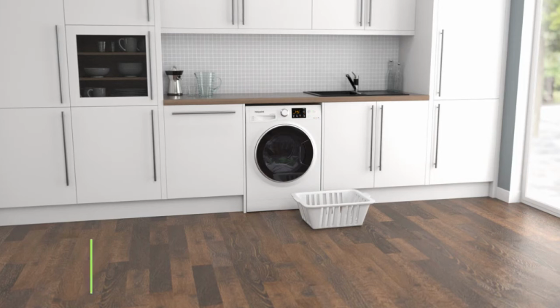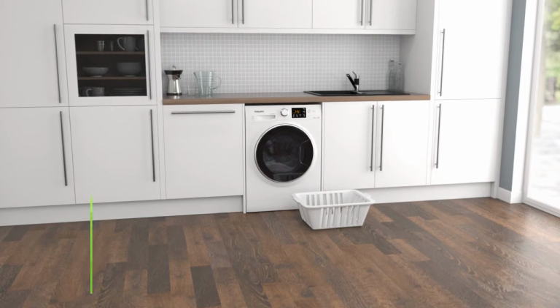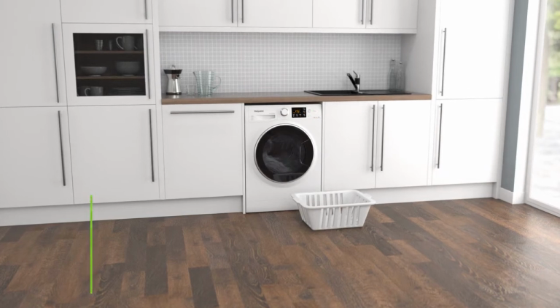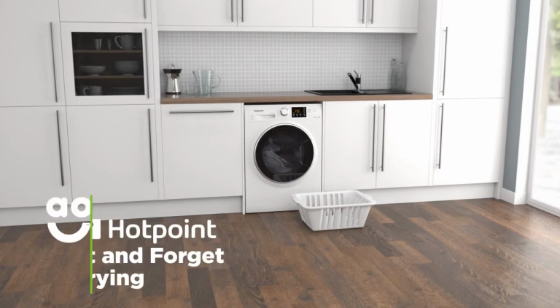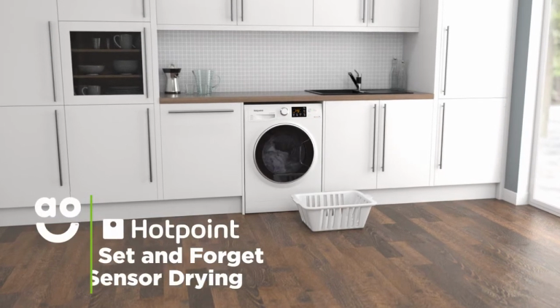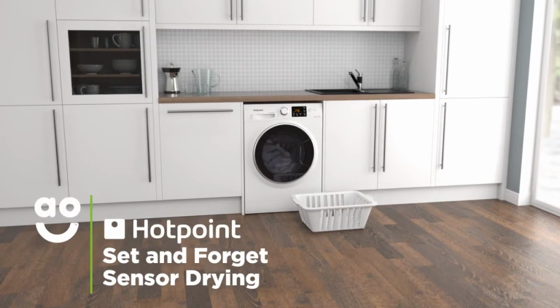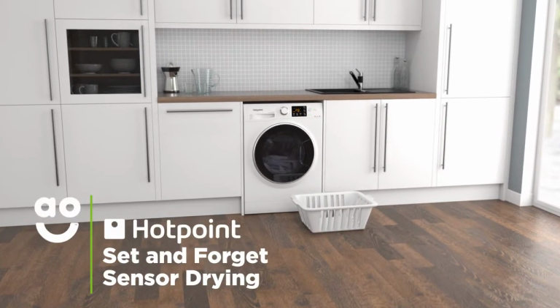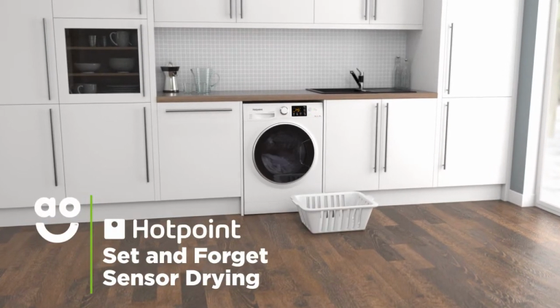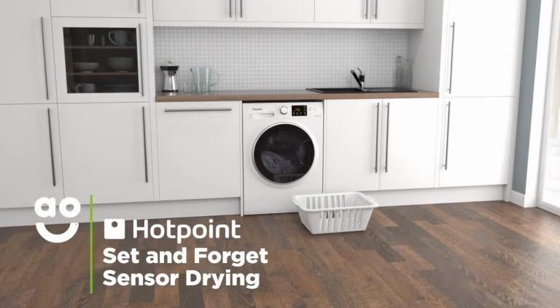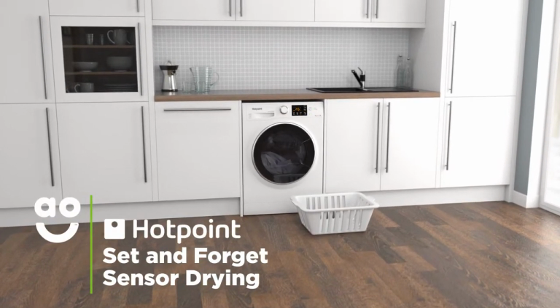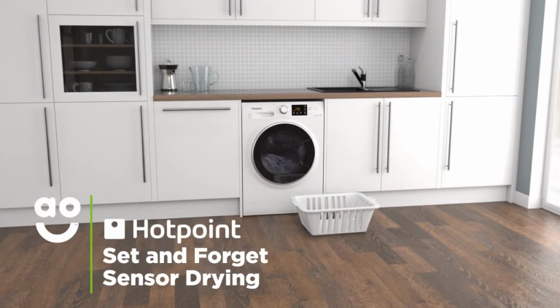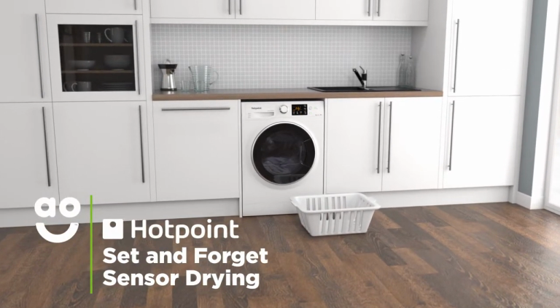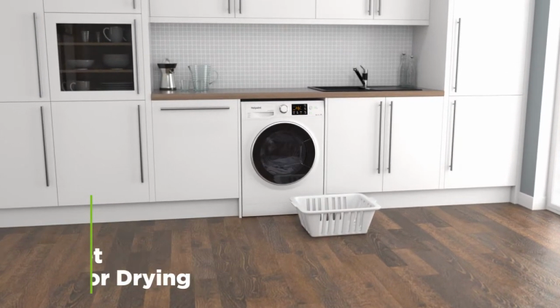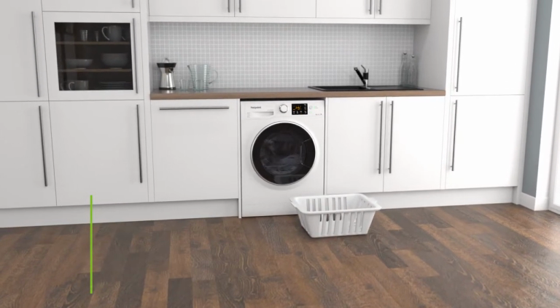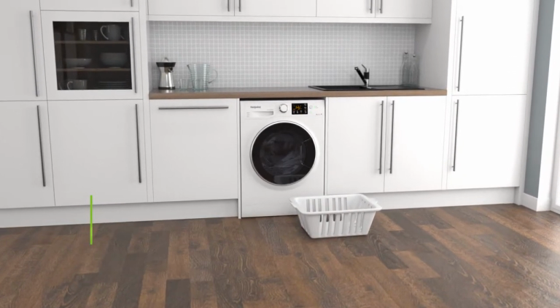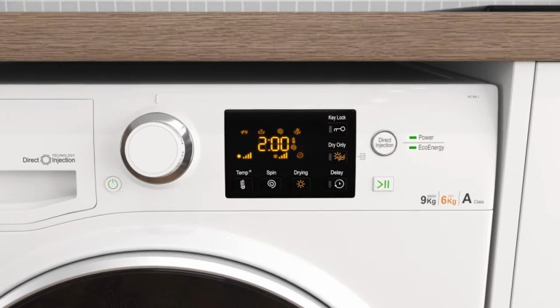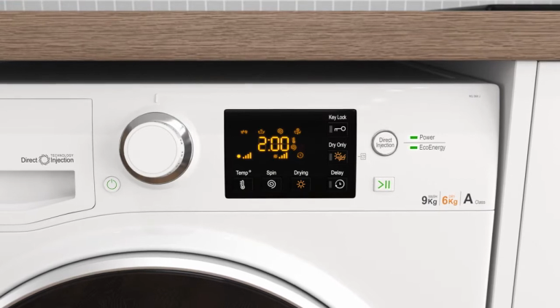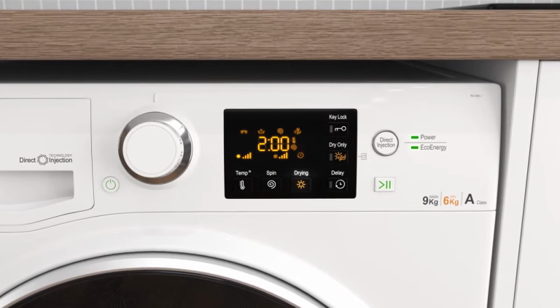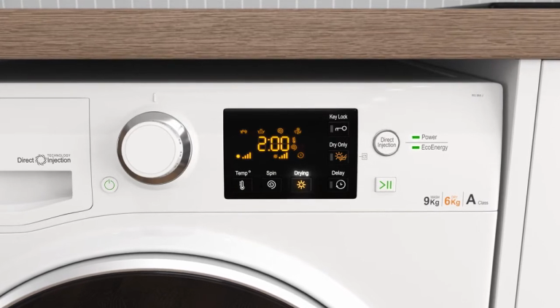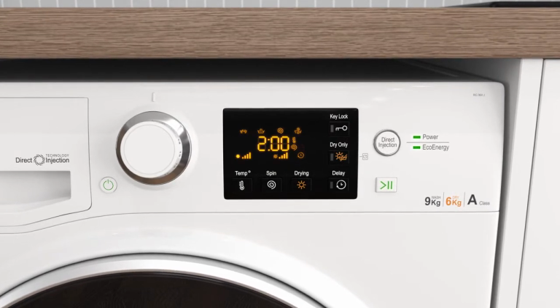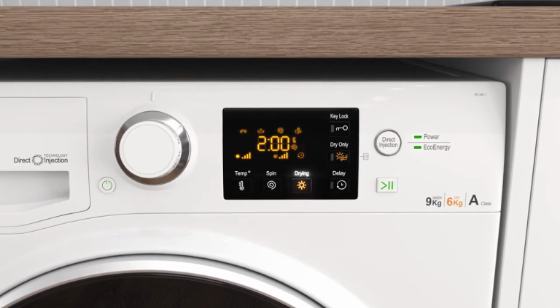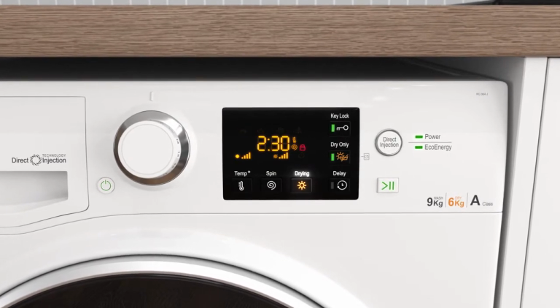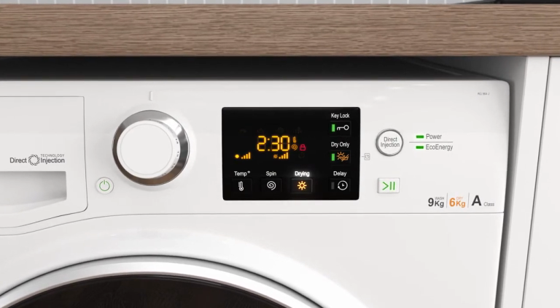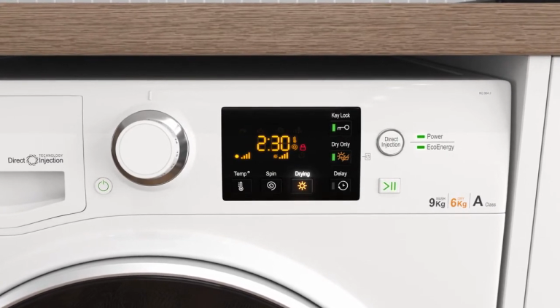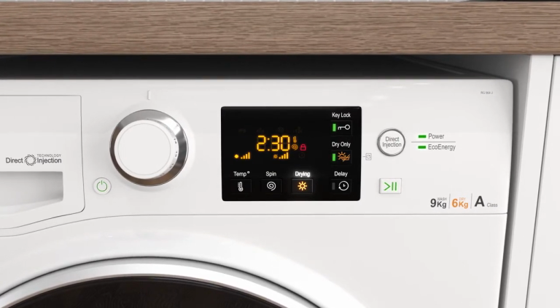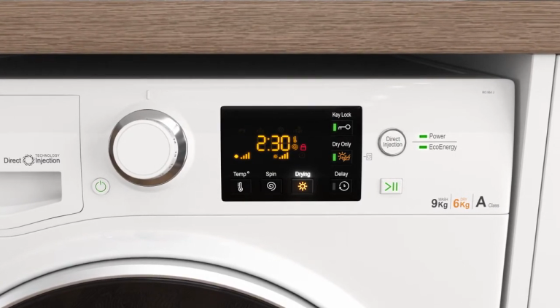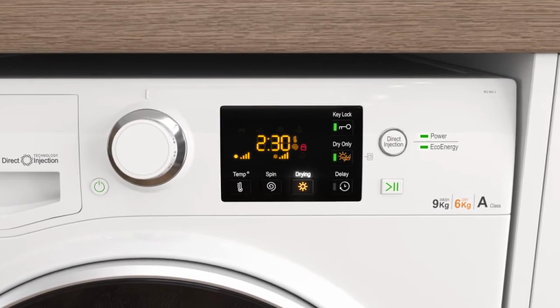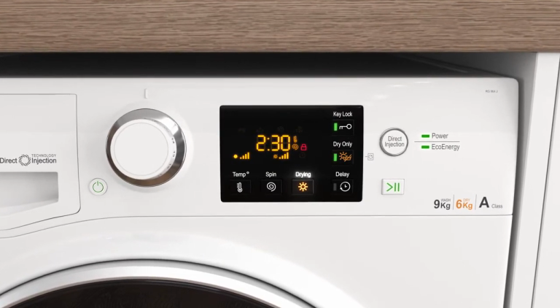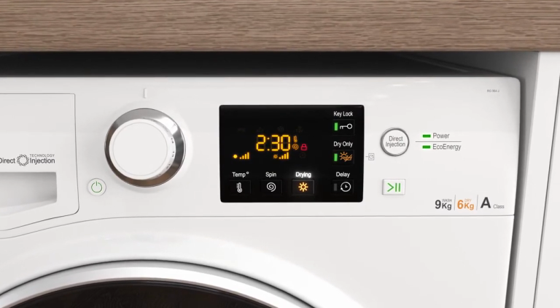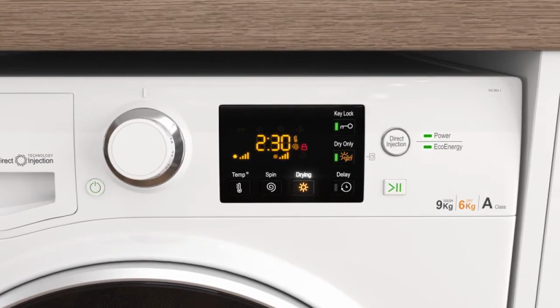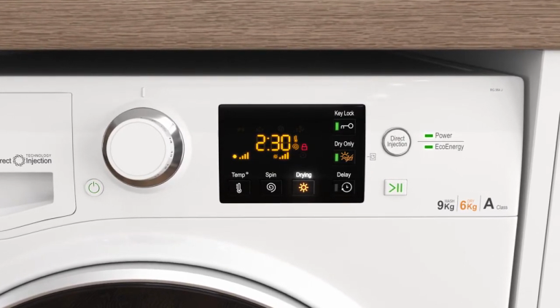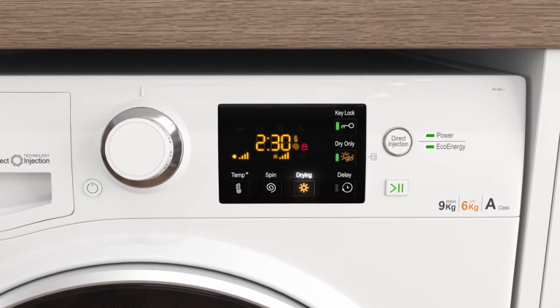Hotpoint's set and forget option gives you perfect drying results each and every time. Simply select your ideal level of dryness, for example, cupboard dry, extra dry or iron dry.